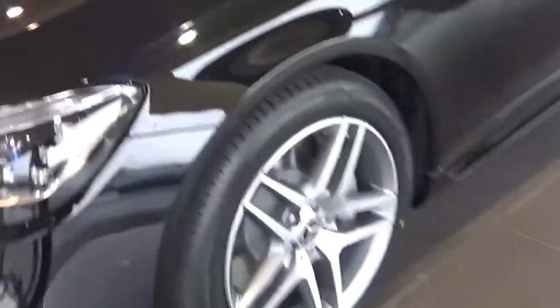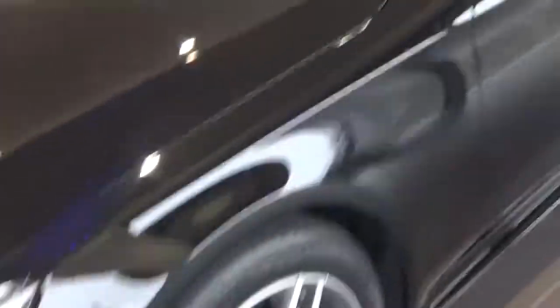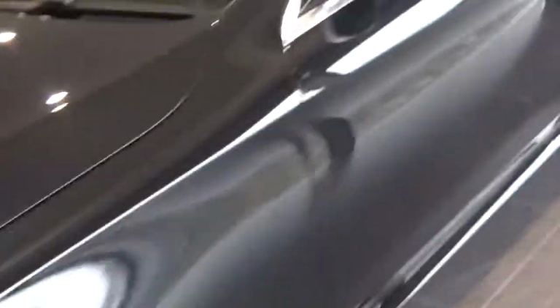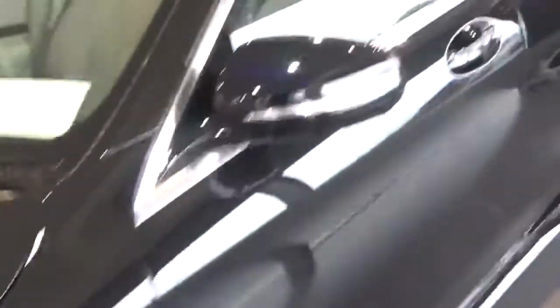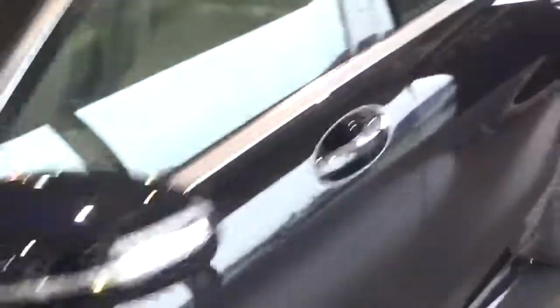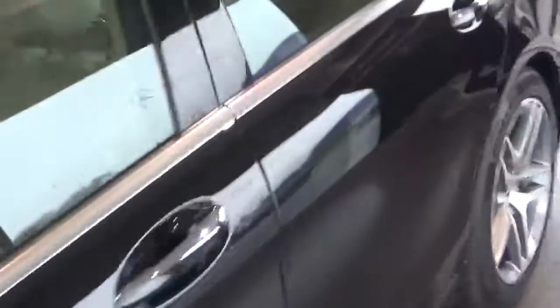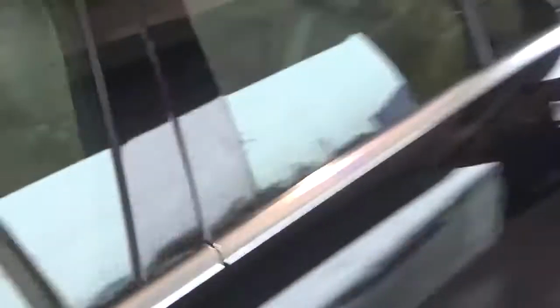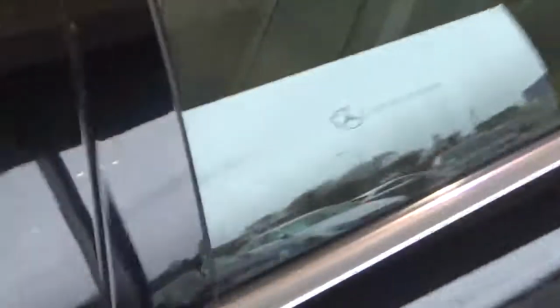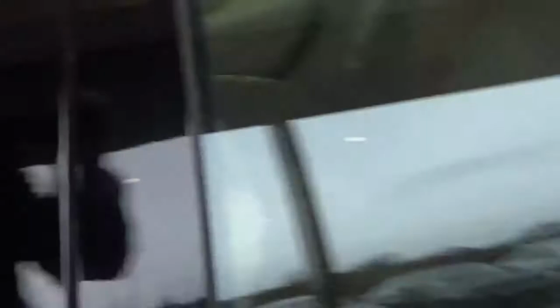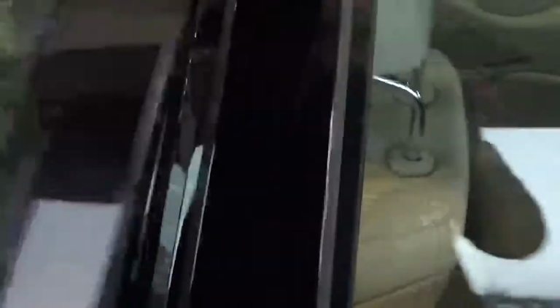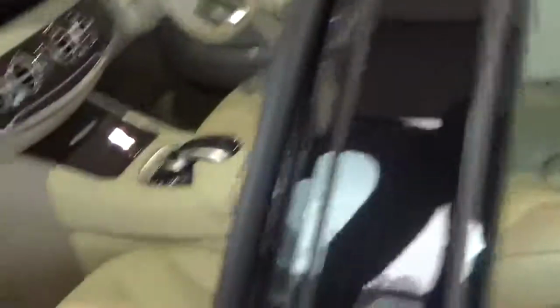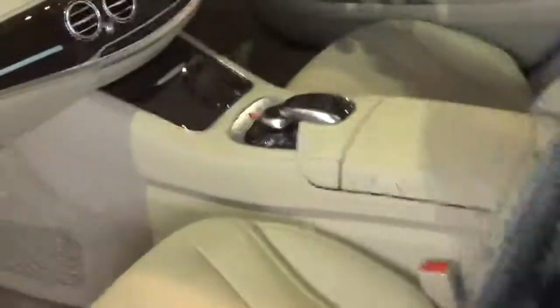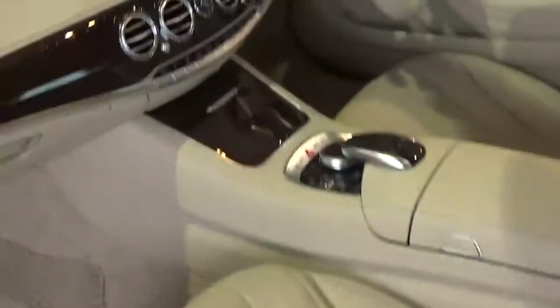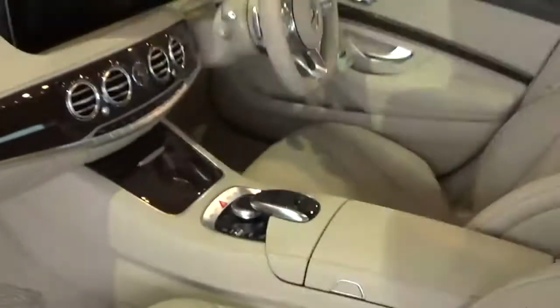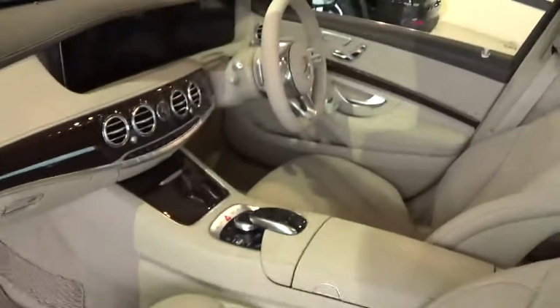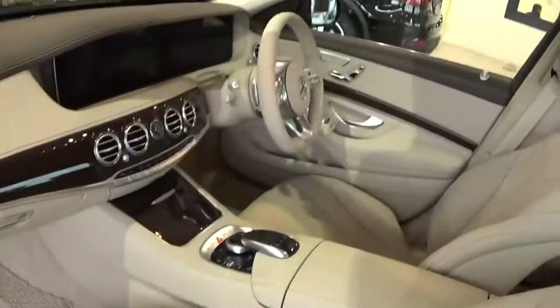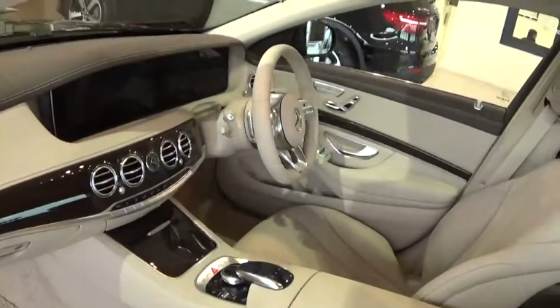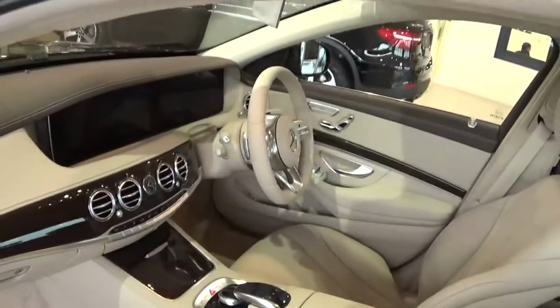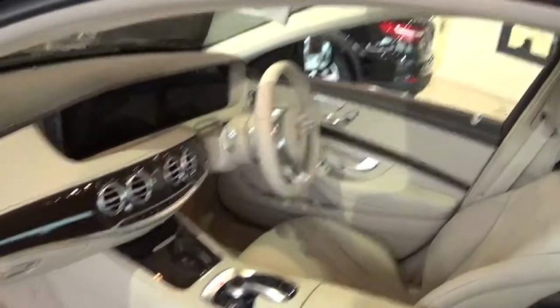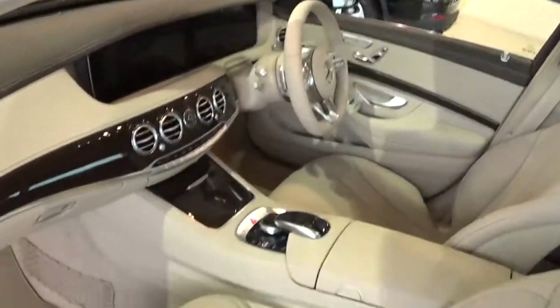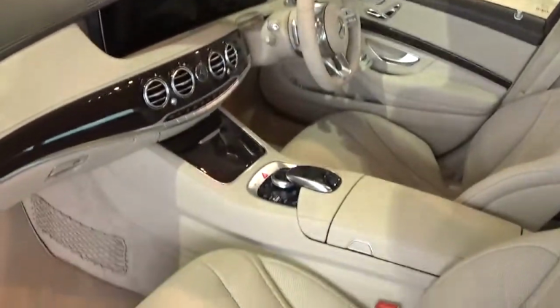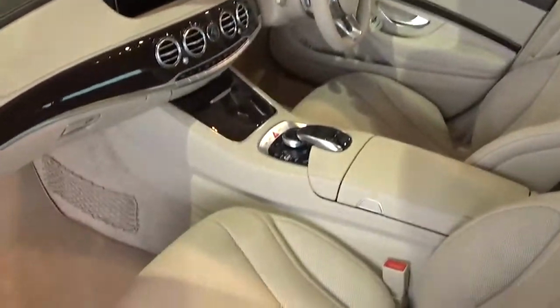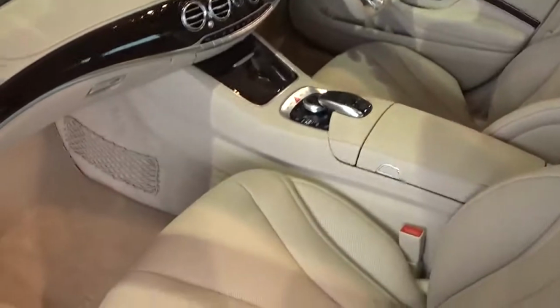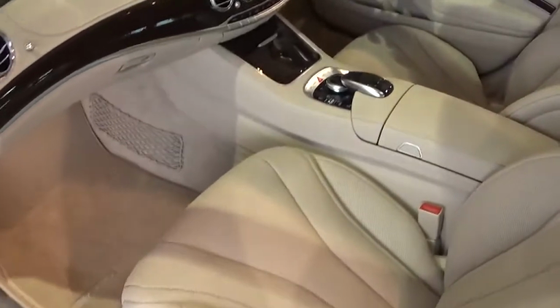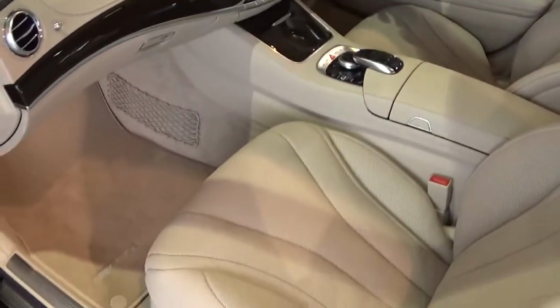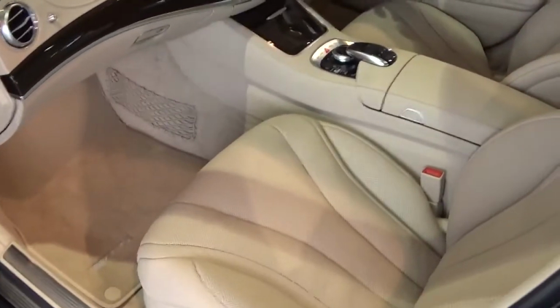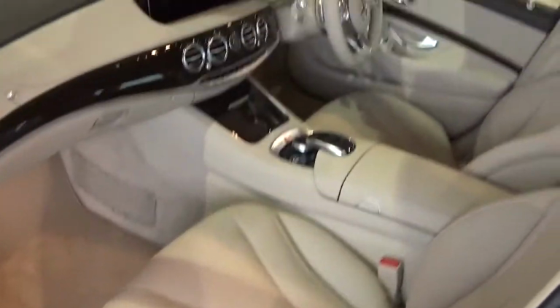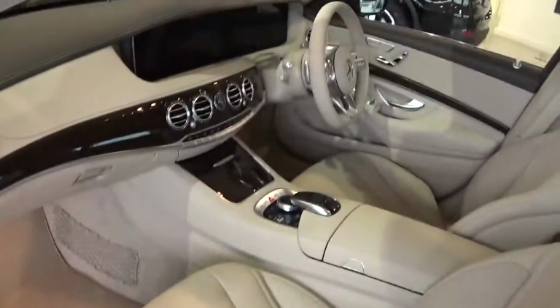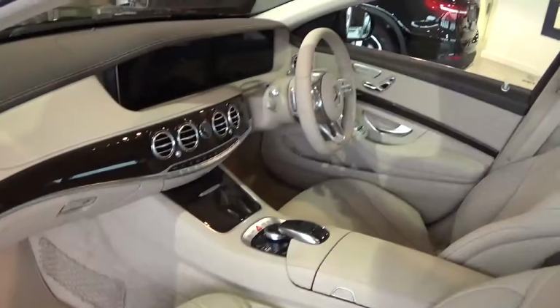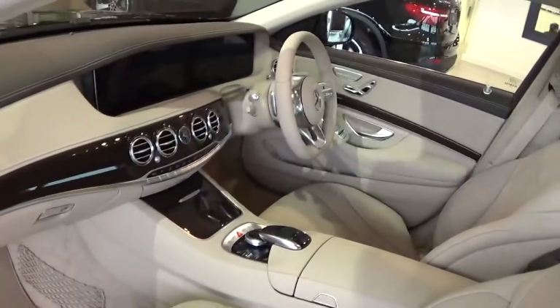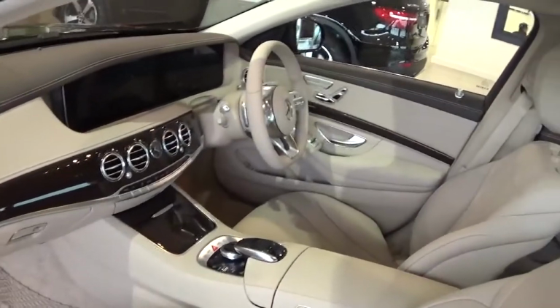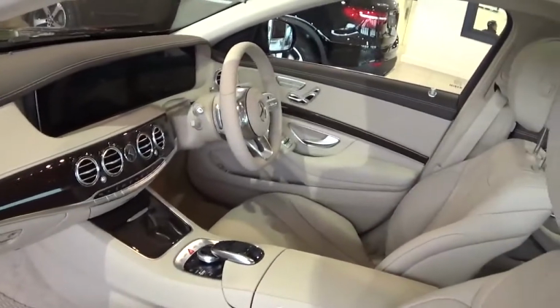Taking a quick look at the interior, both the front driver and passenger seats are electrically adjustable with memory and are also heated.